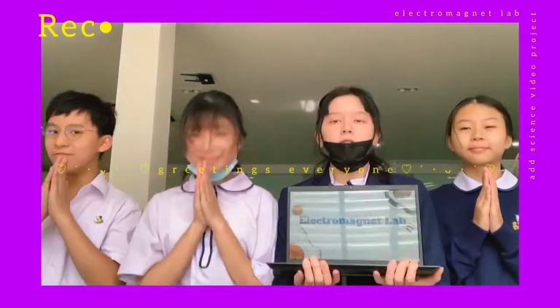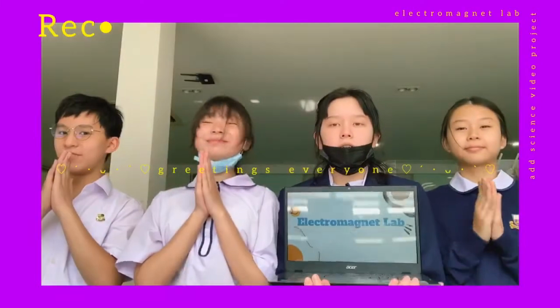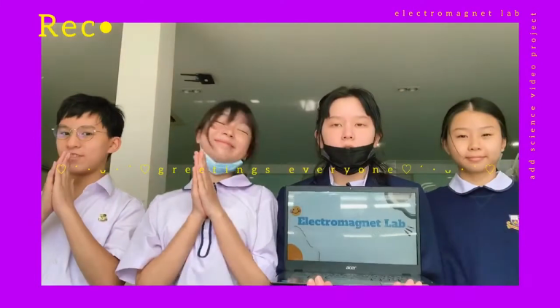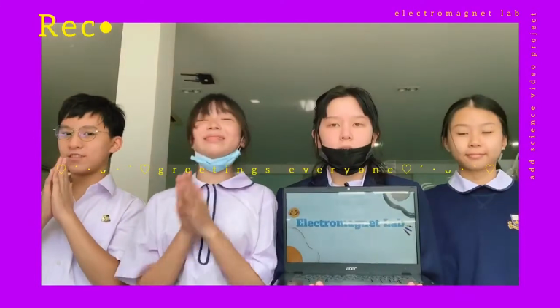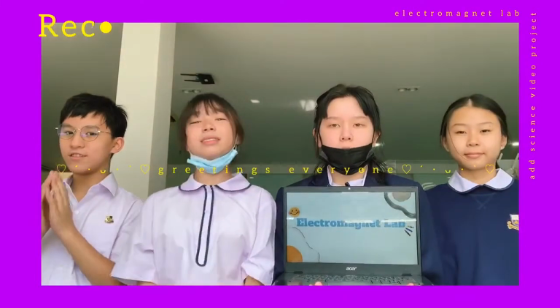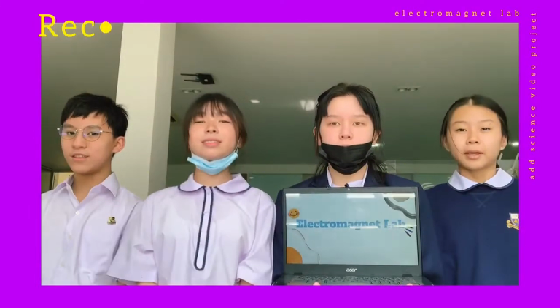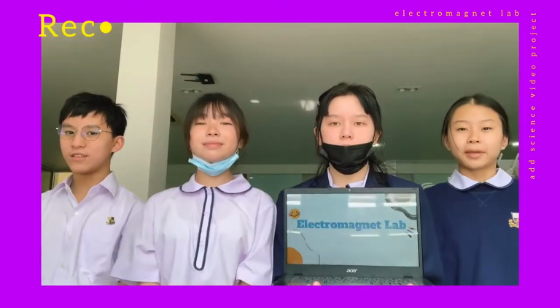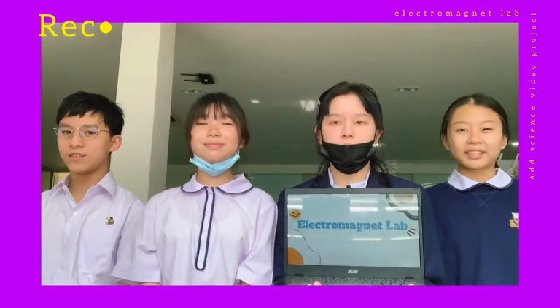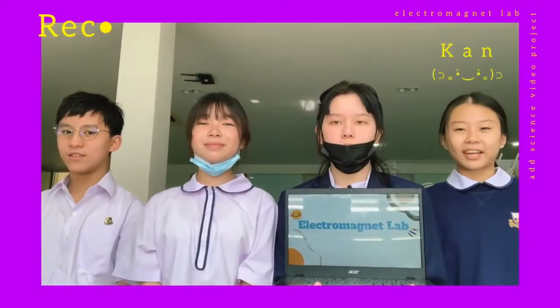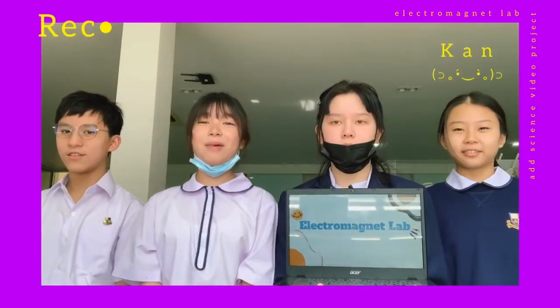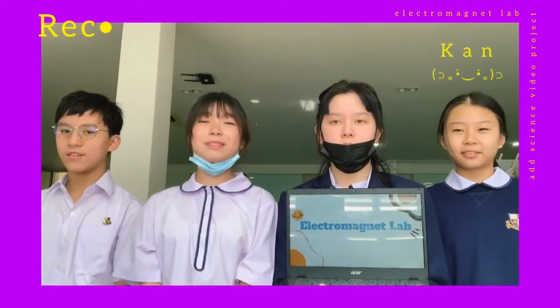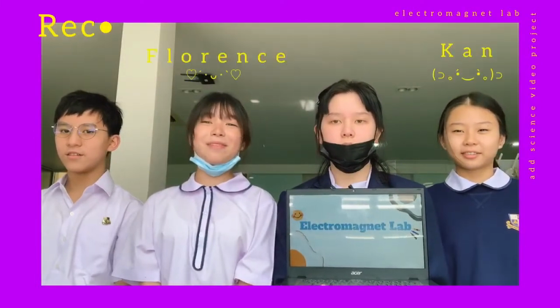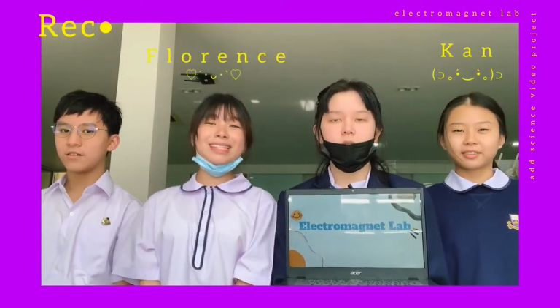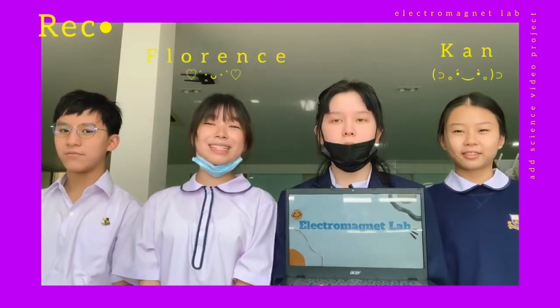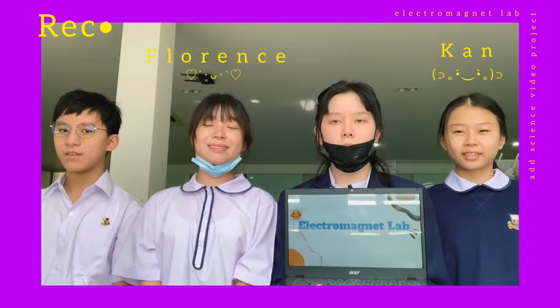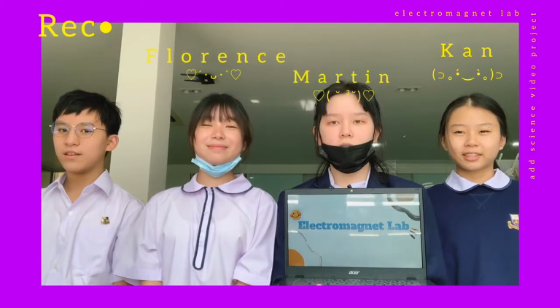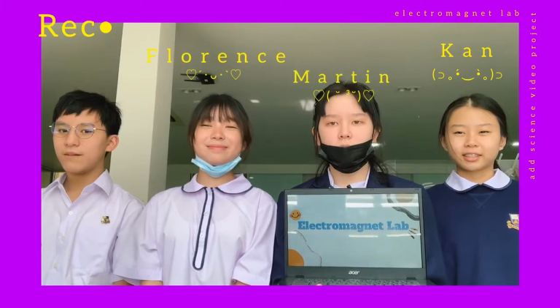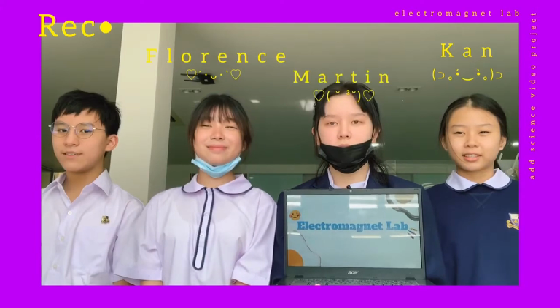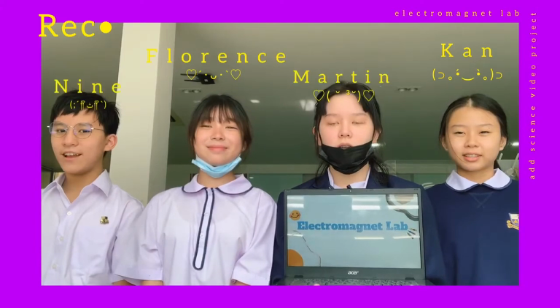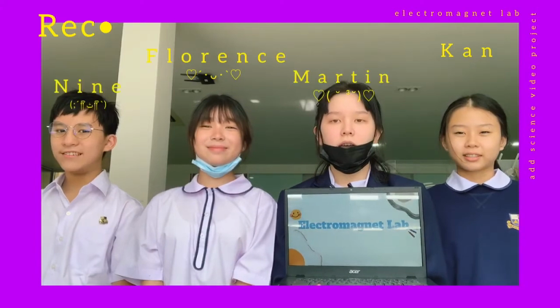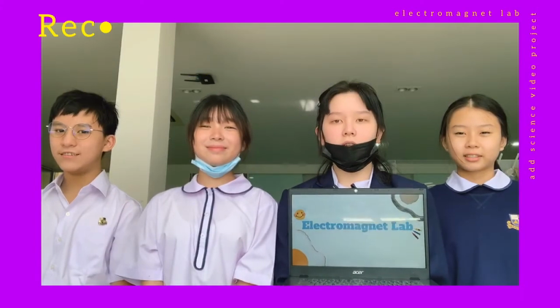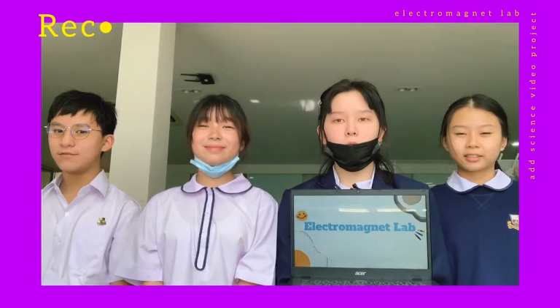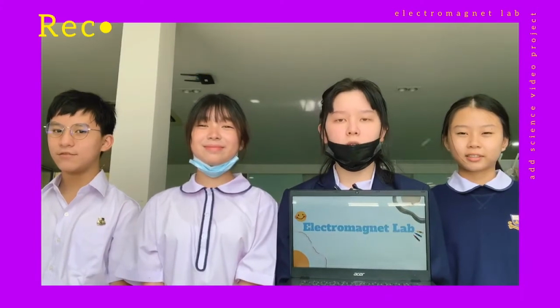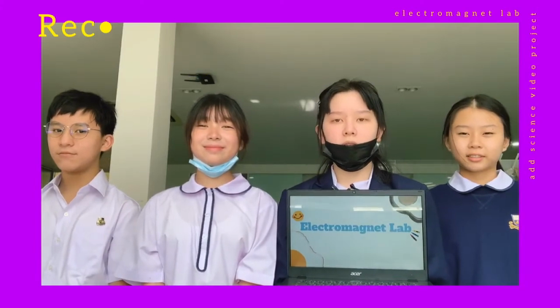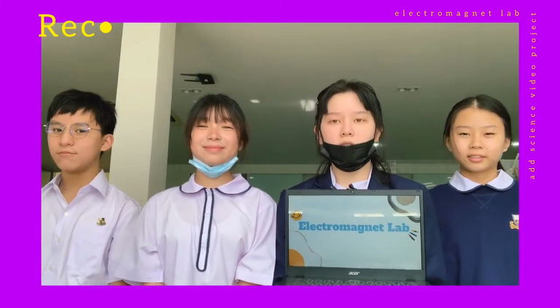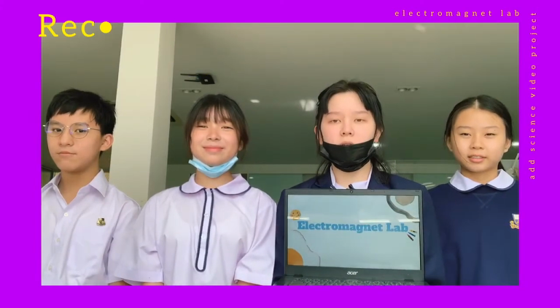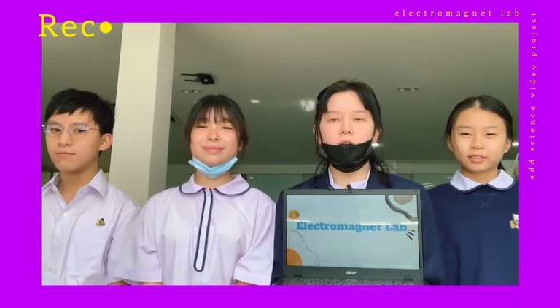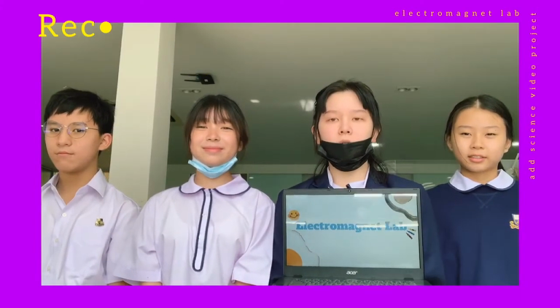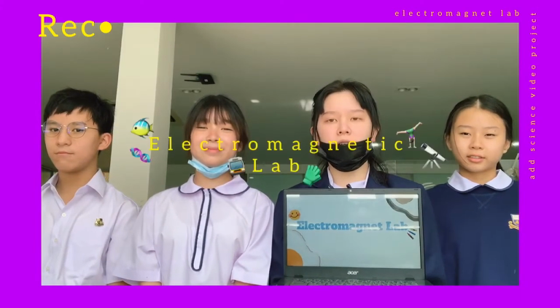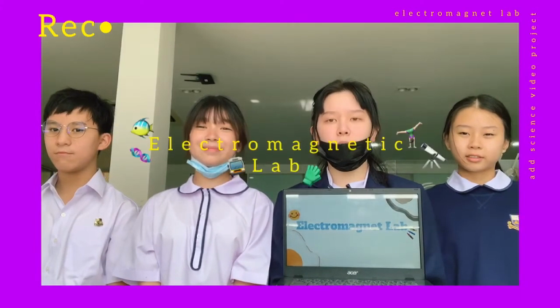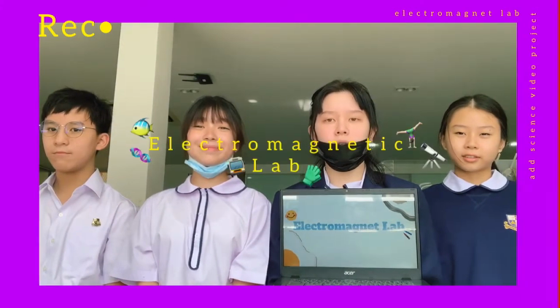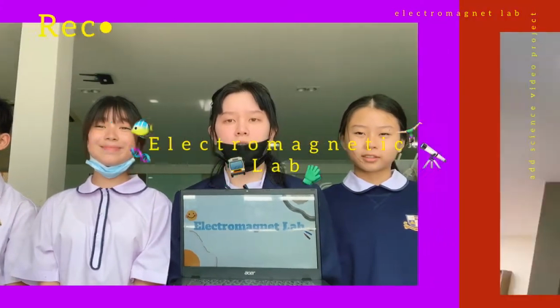Greetings everyone! My name is Cam. My name is Florence. My name is Martin. My name is Noi. And today we're going to be discussing about our Electromagnetic Lab.